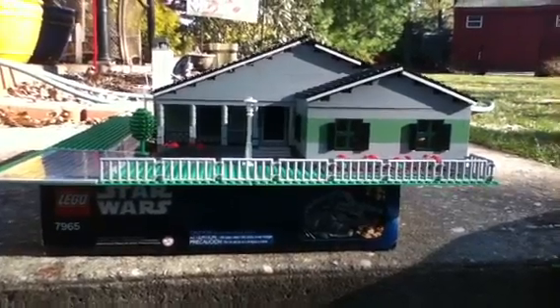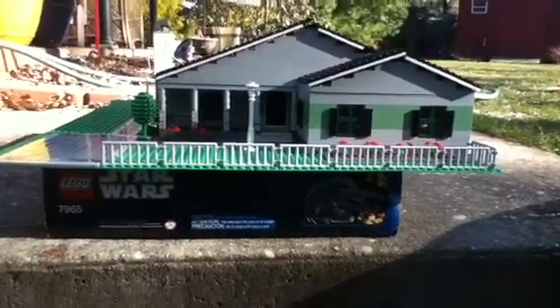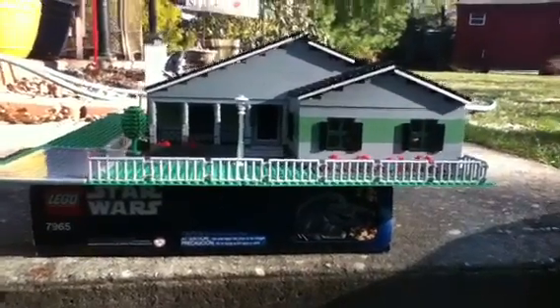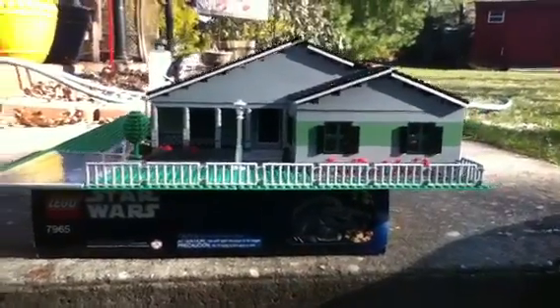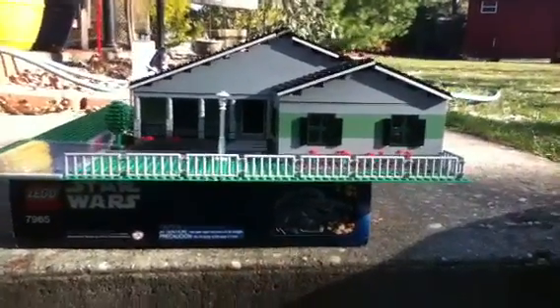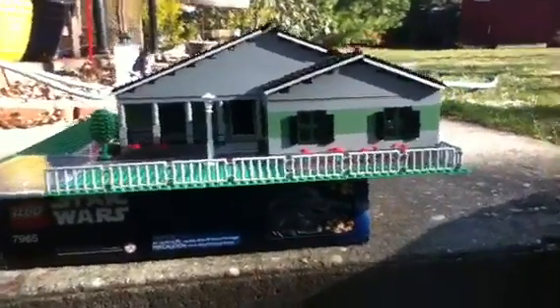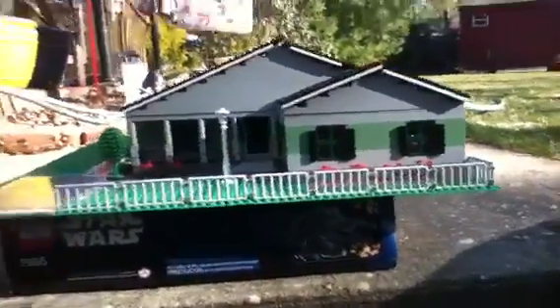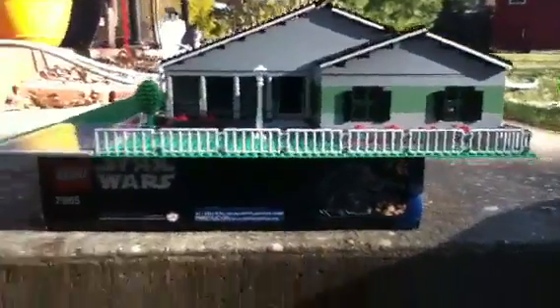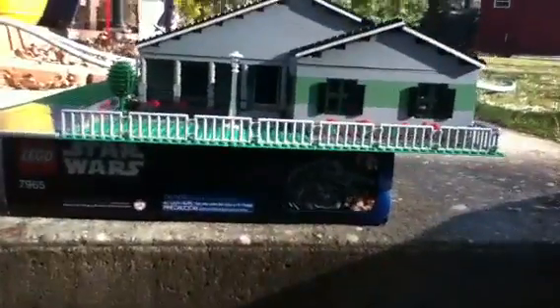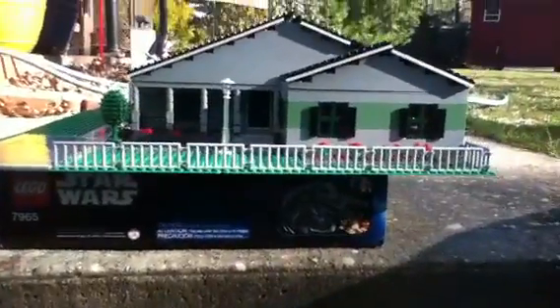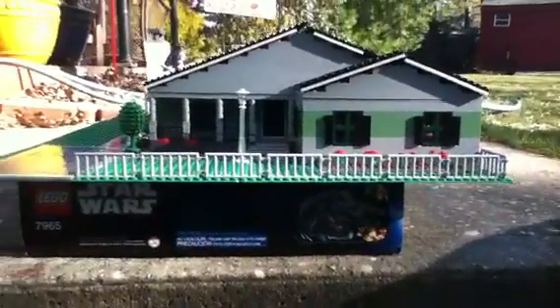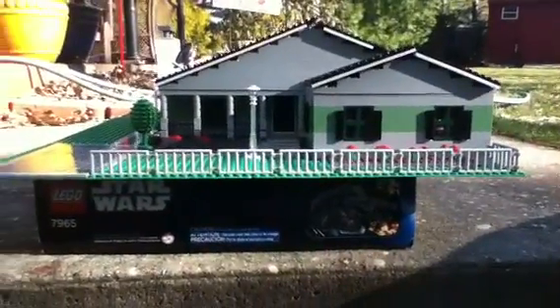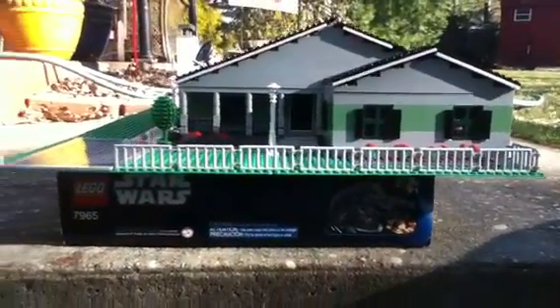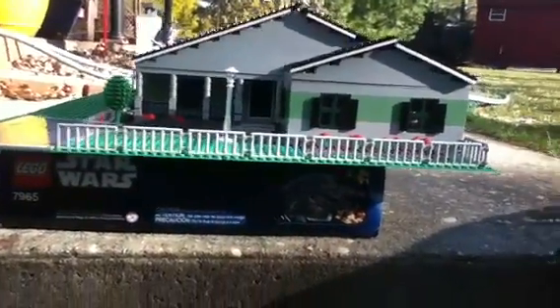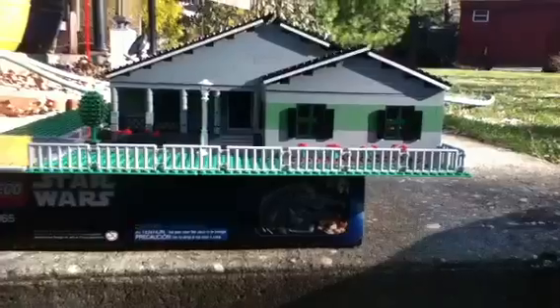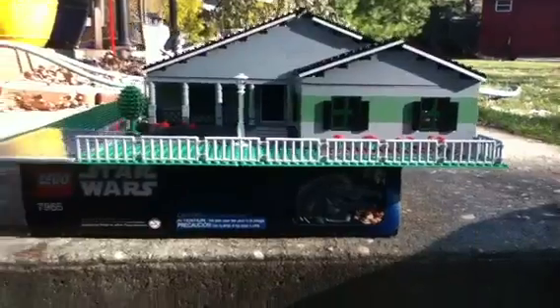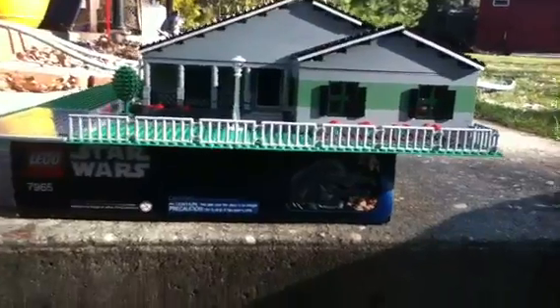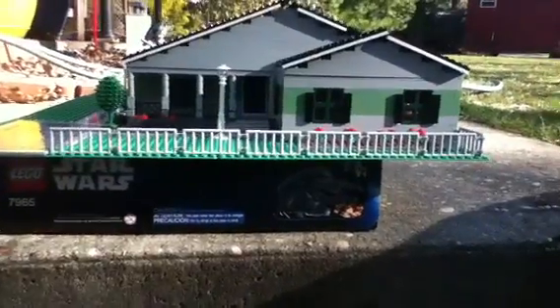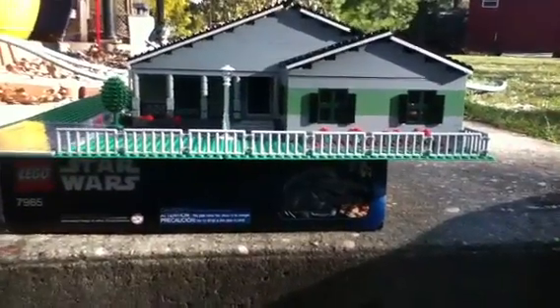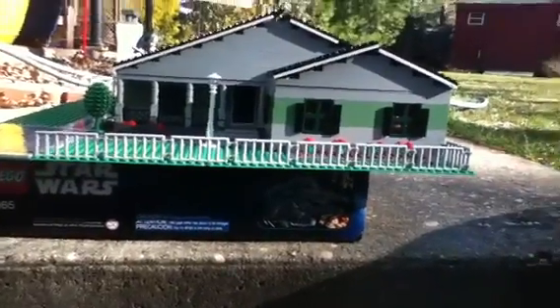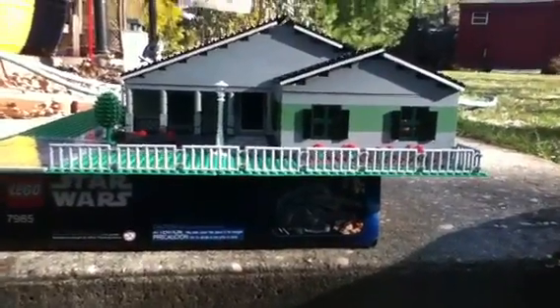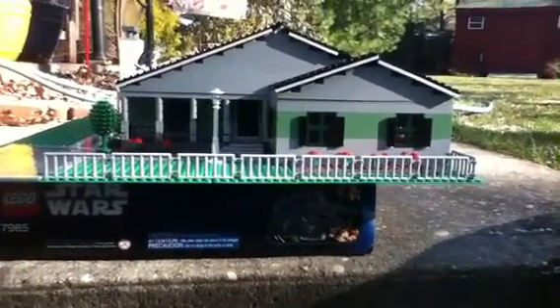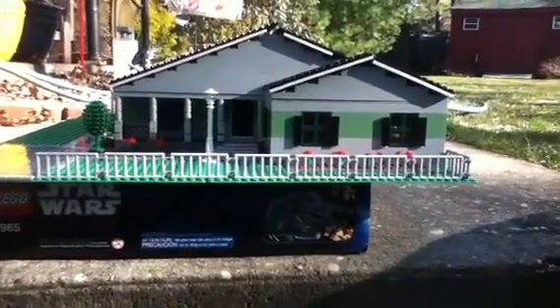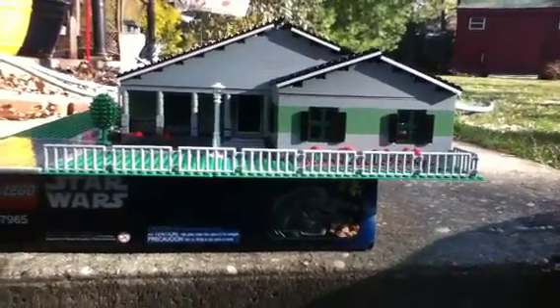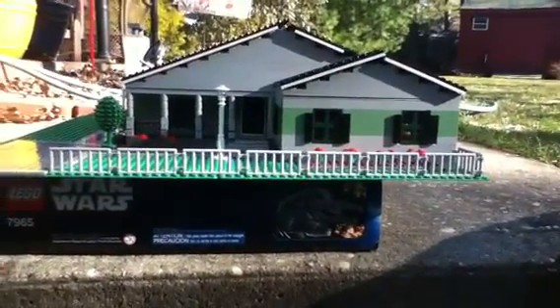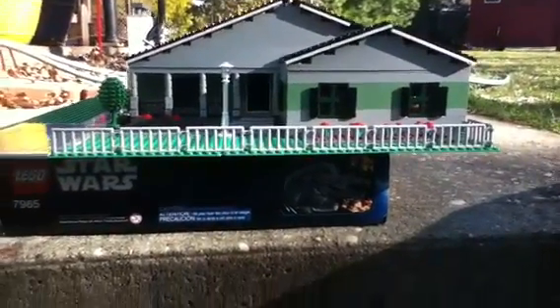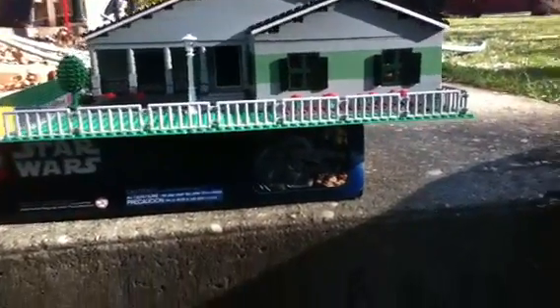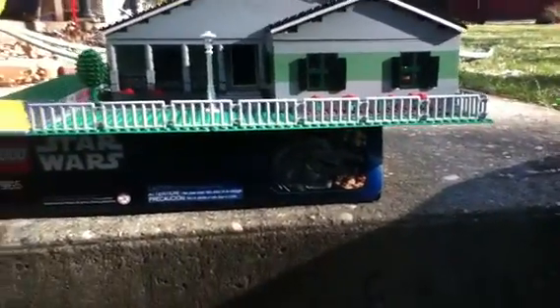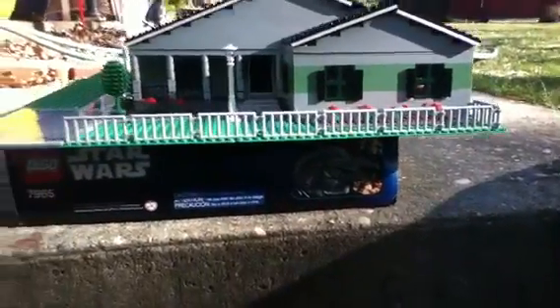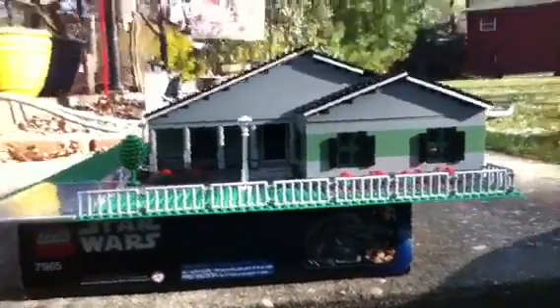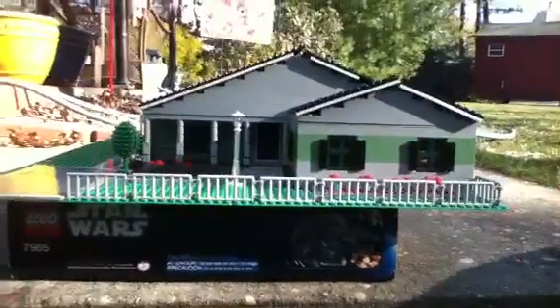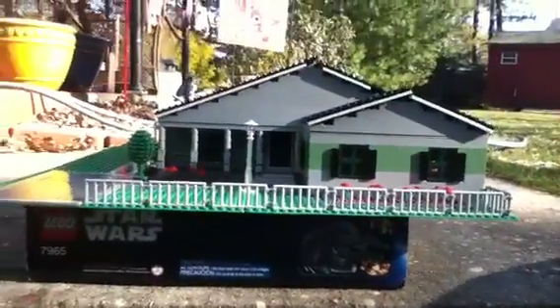Alright, here's another LEGO review. It is on another custom mock house which I made.